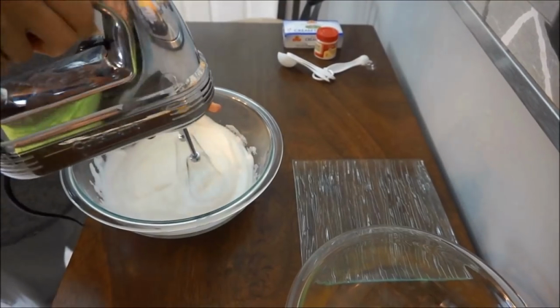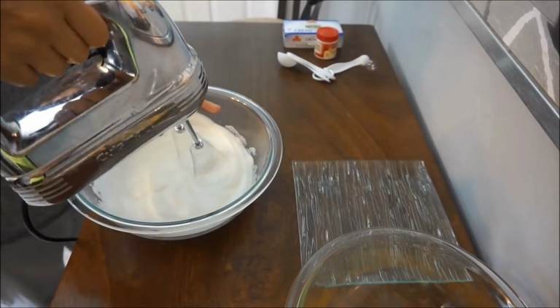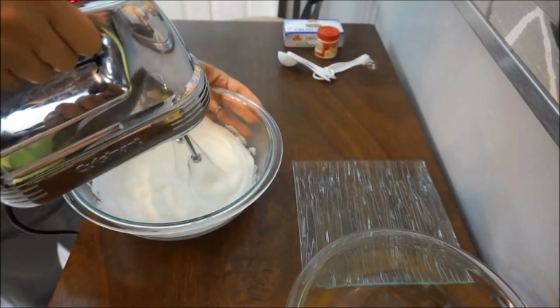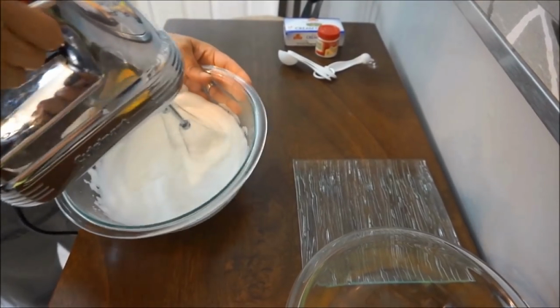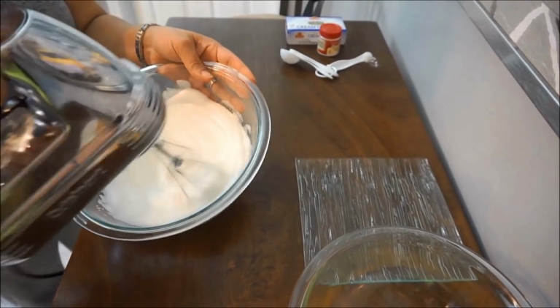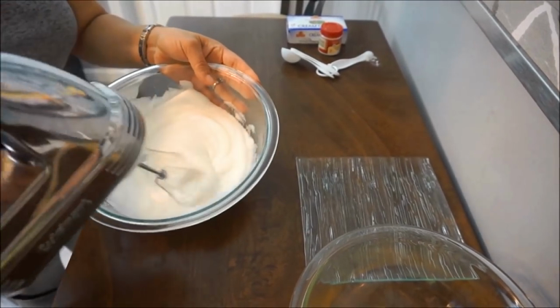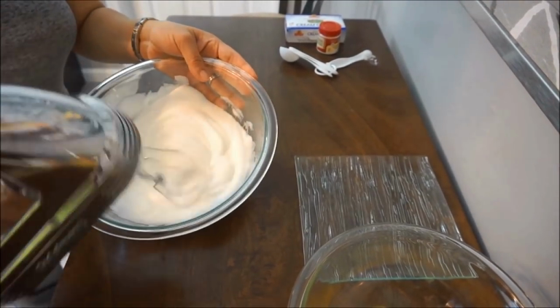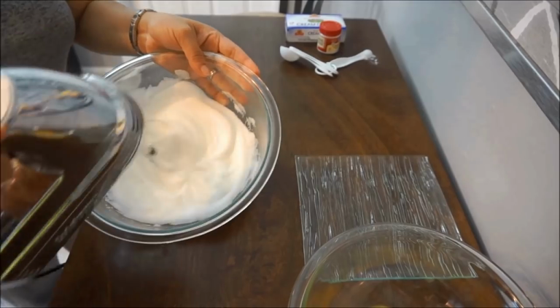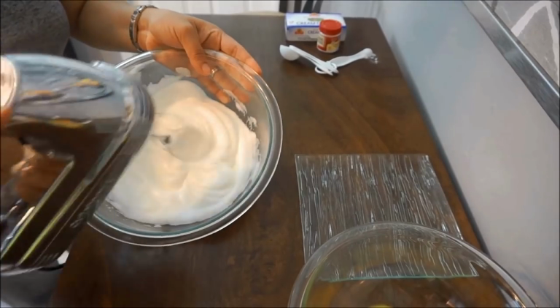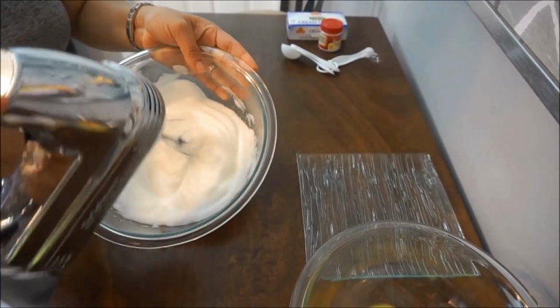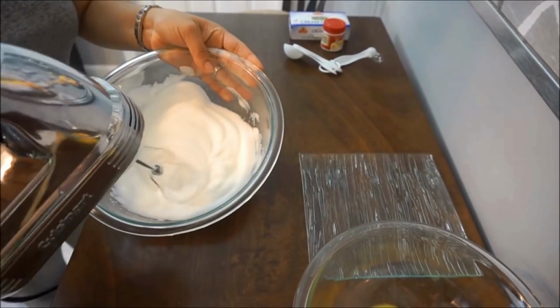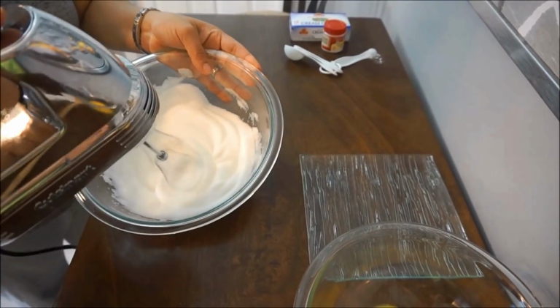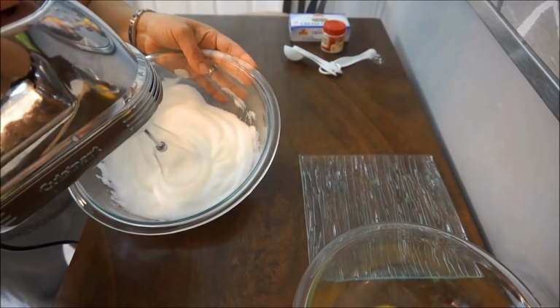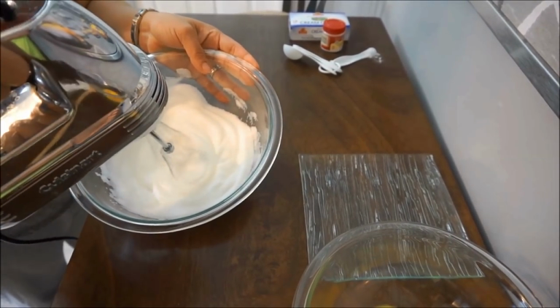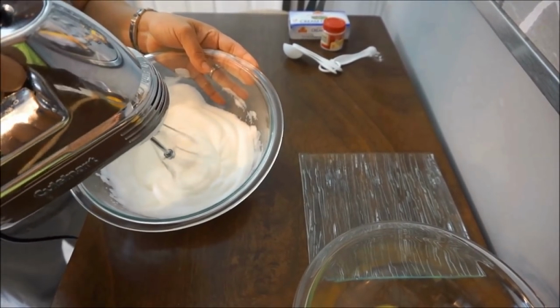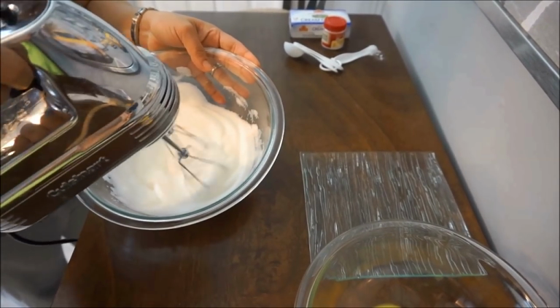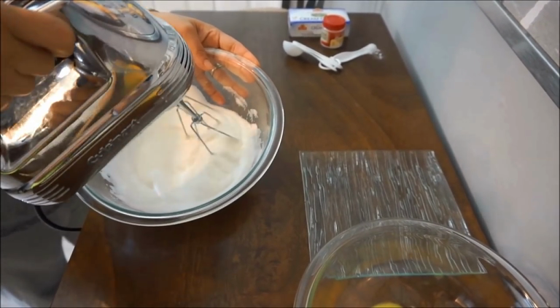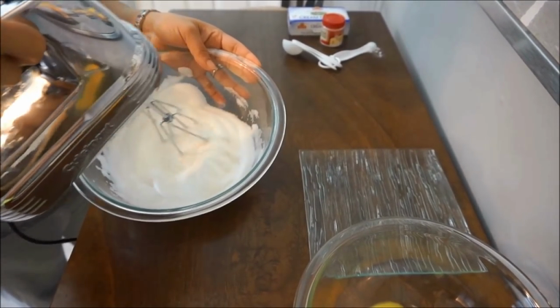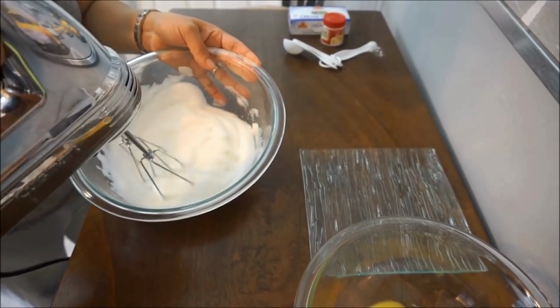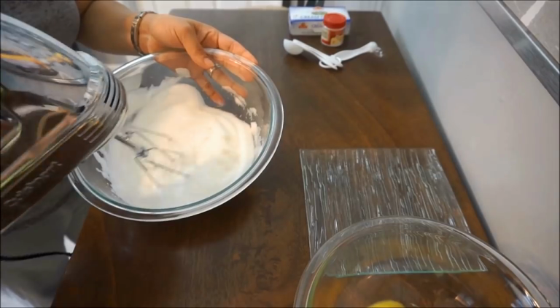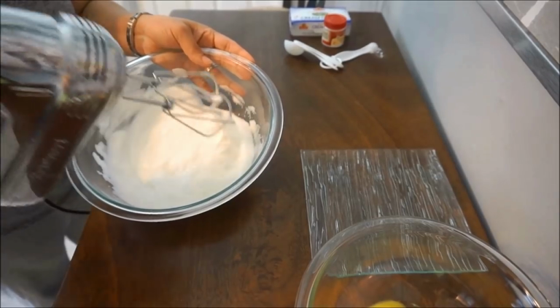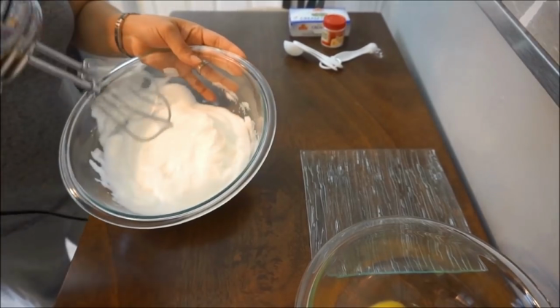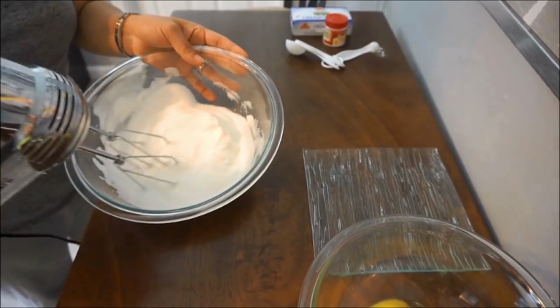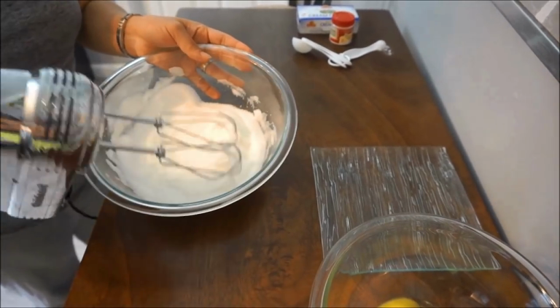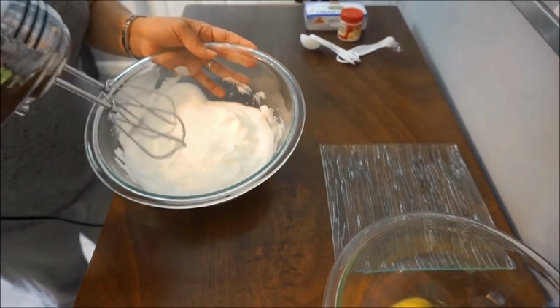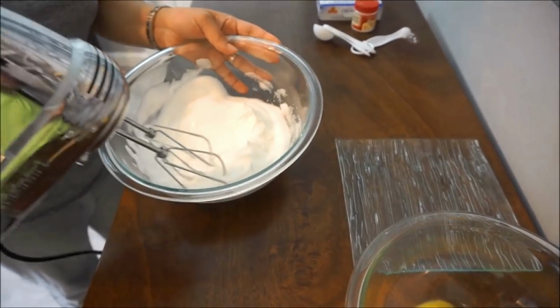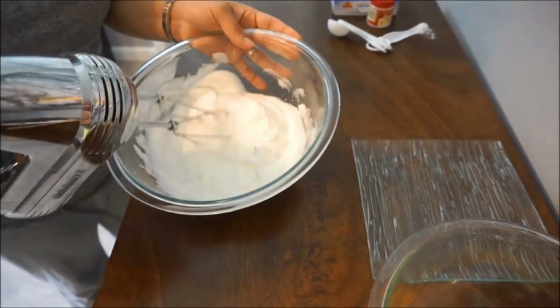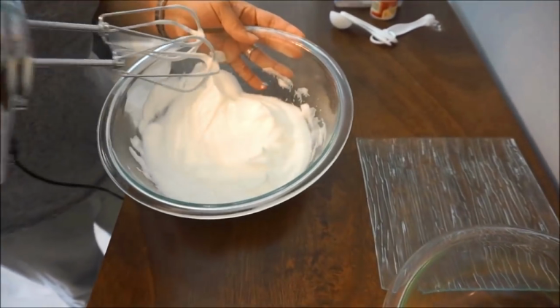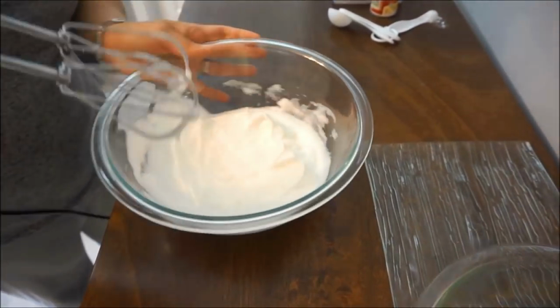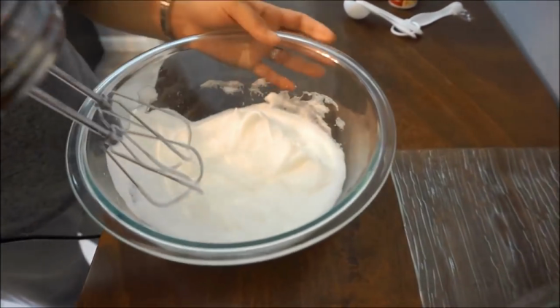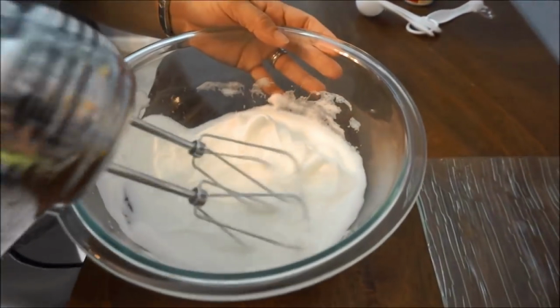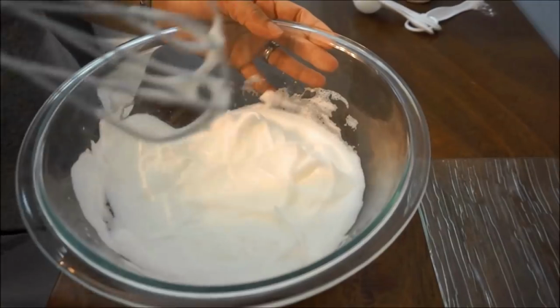So this looks about done — this is how it should look. Let's do the test. Once those peaks come up, you know it's good.